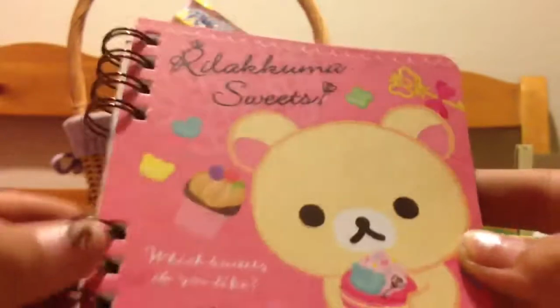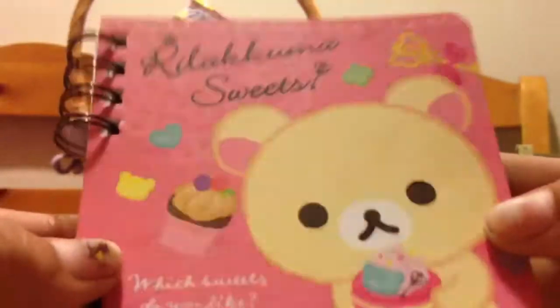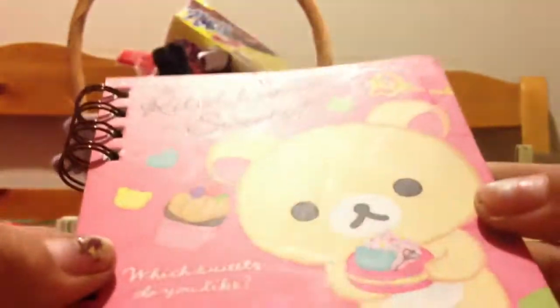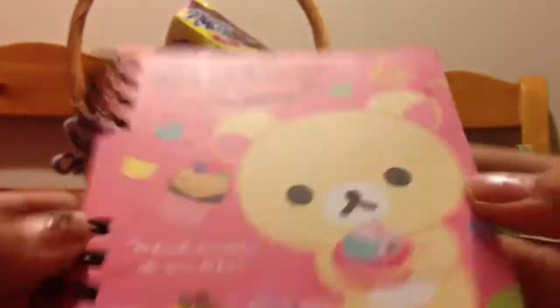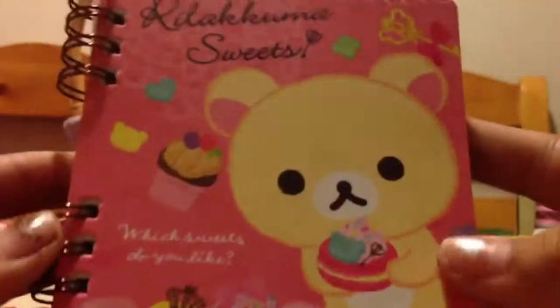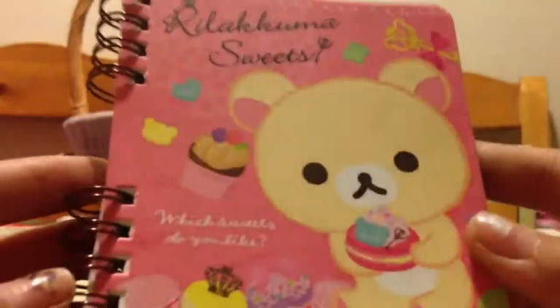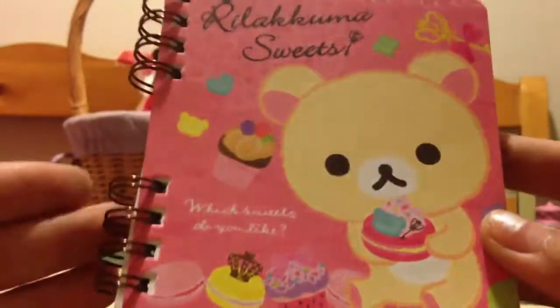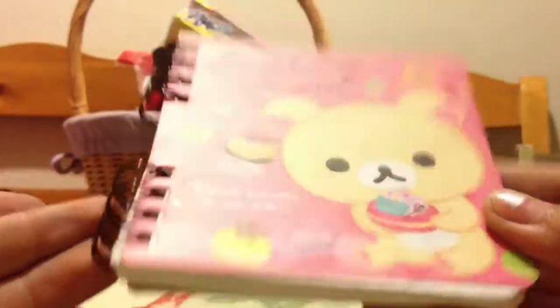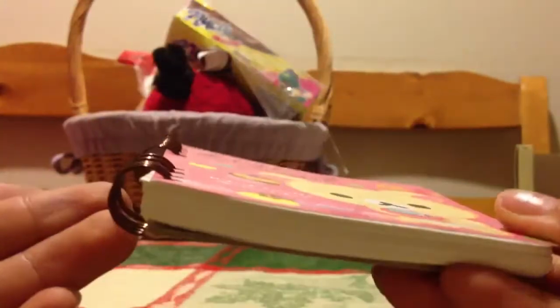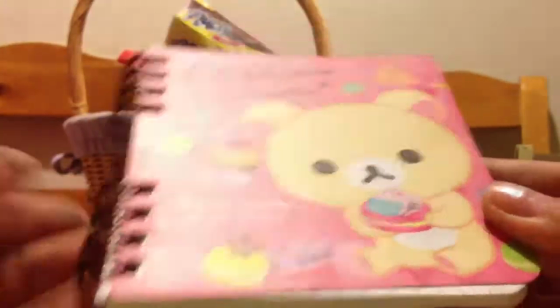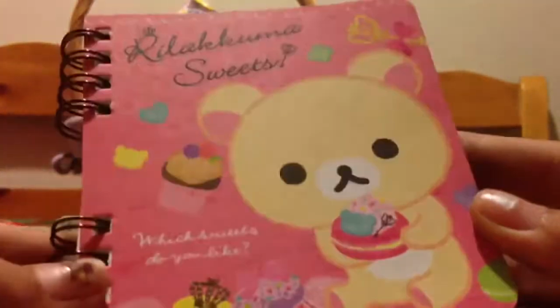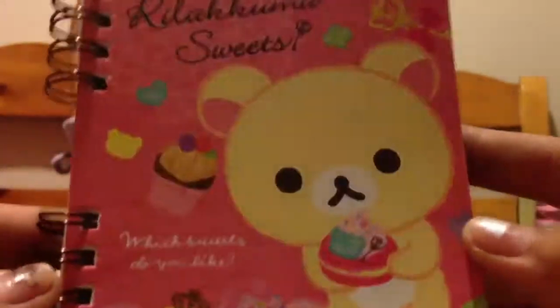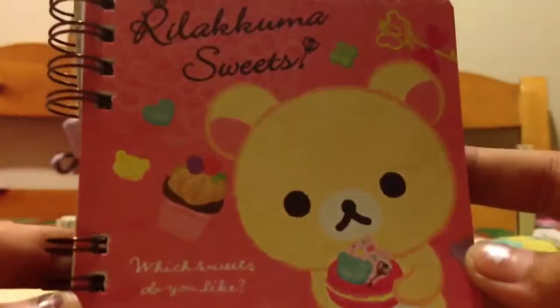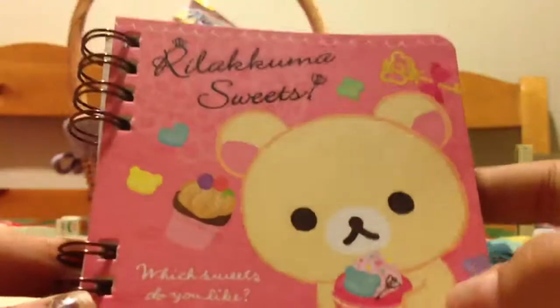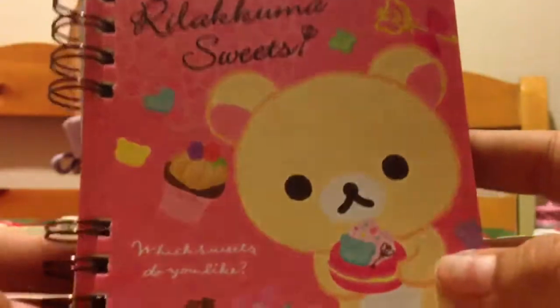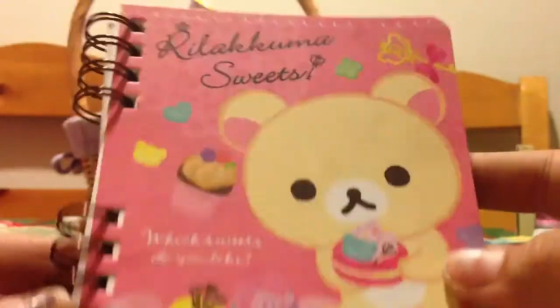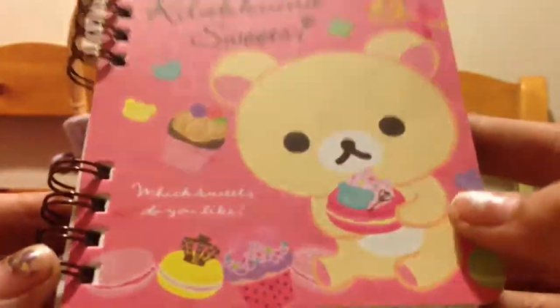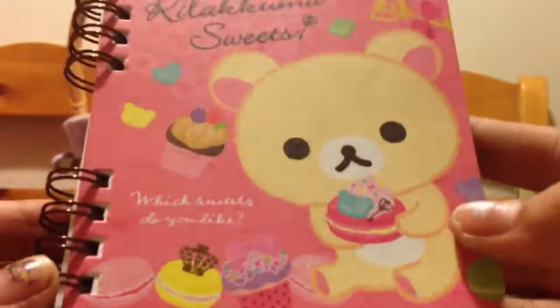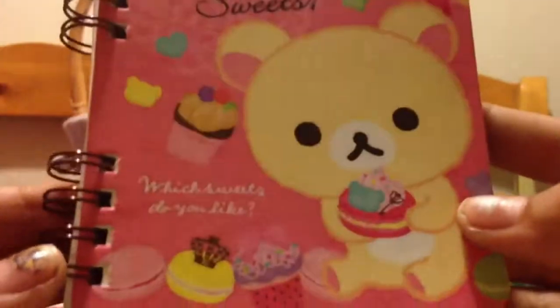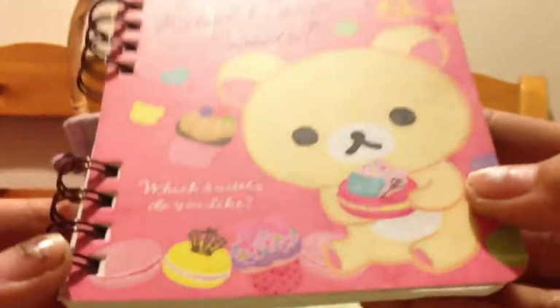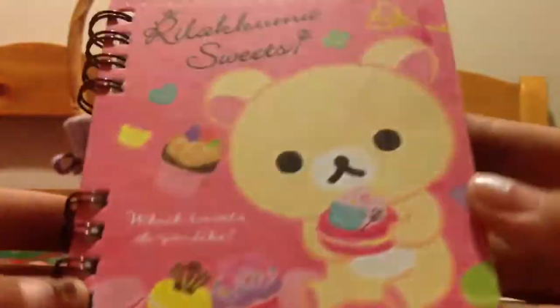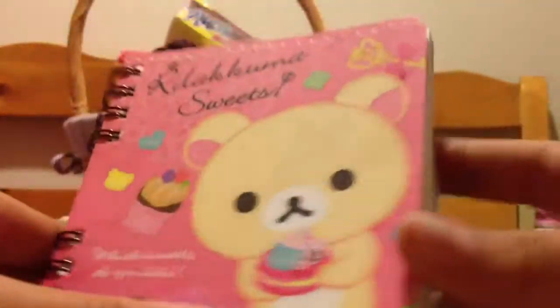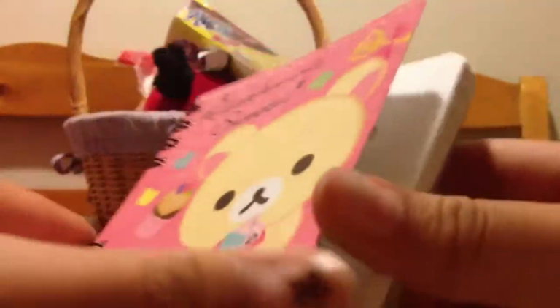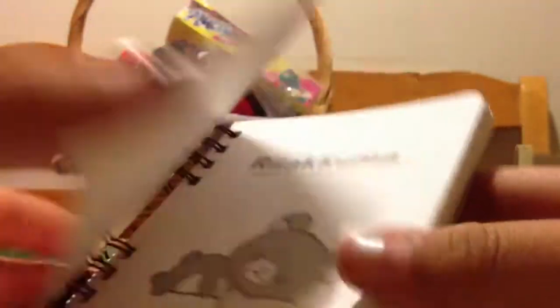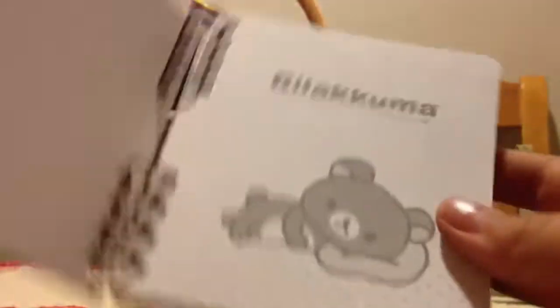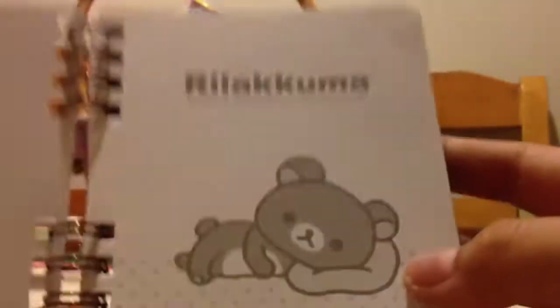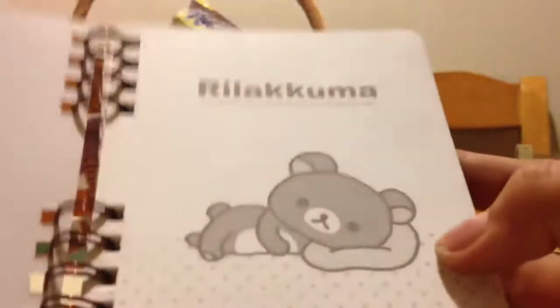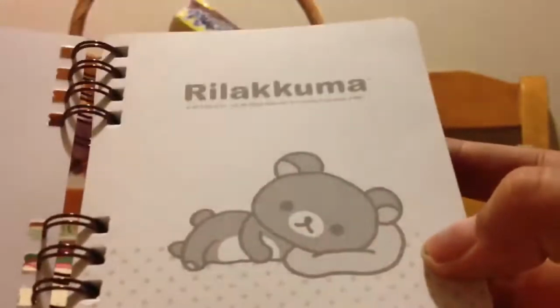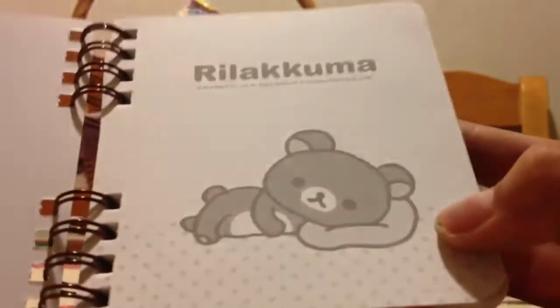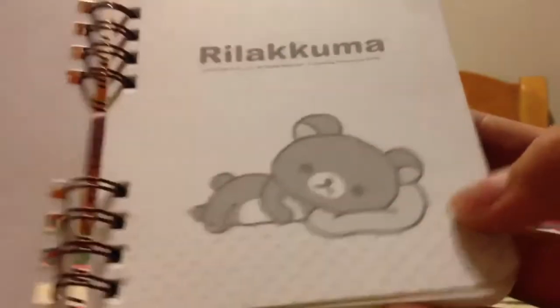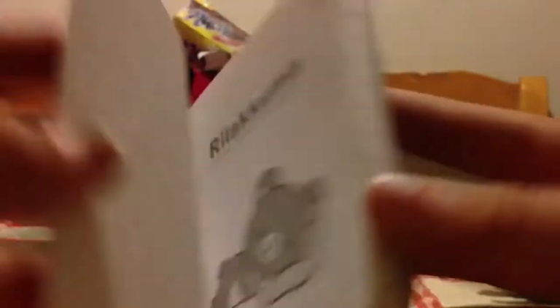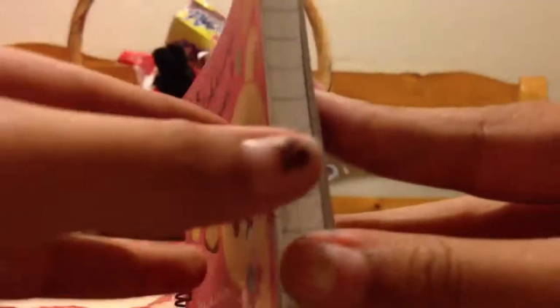First, I have this Rilakkuma Sweets notebook. If you win the giveaway, you will be receiving these gifts. This Rilakkuma Sweets notebook says 'Which sweets do you like?' and that's Rilakkuma on the front. It's really pretty.